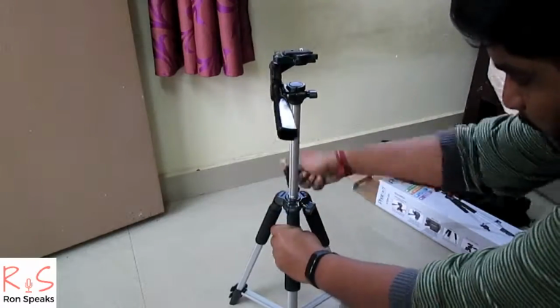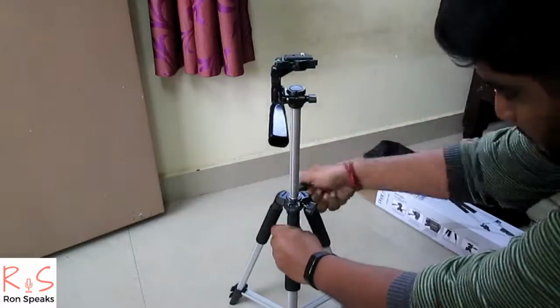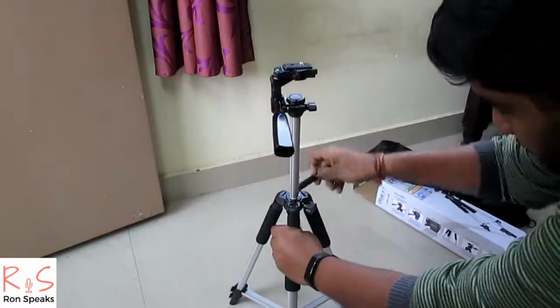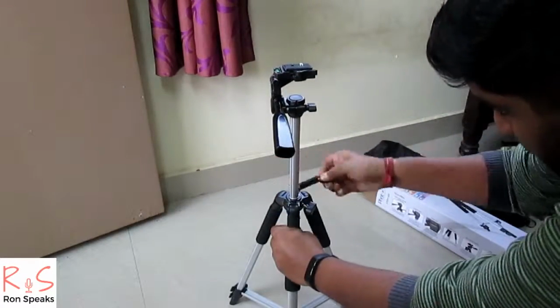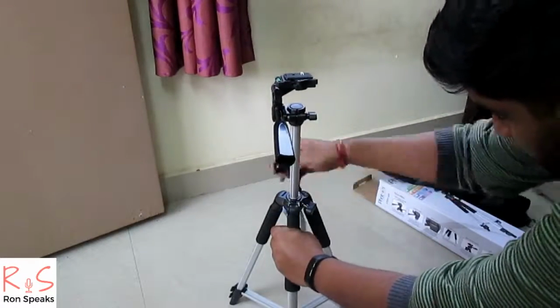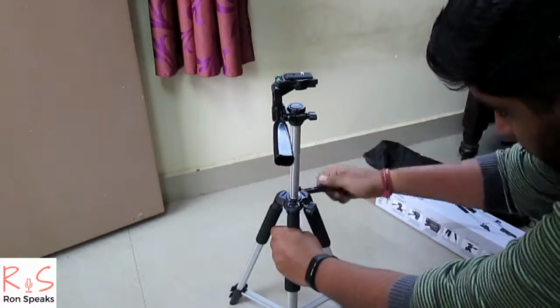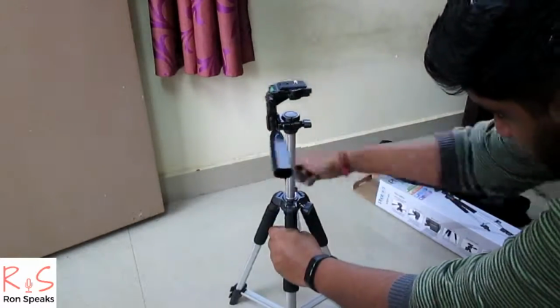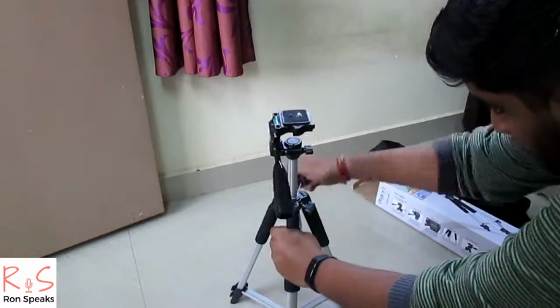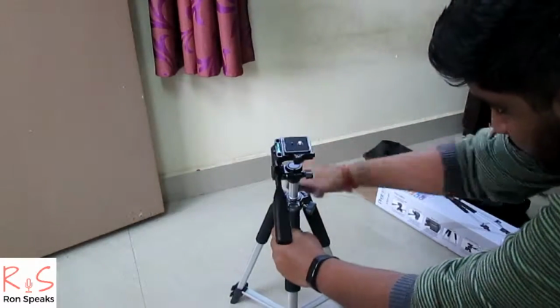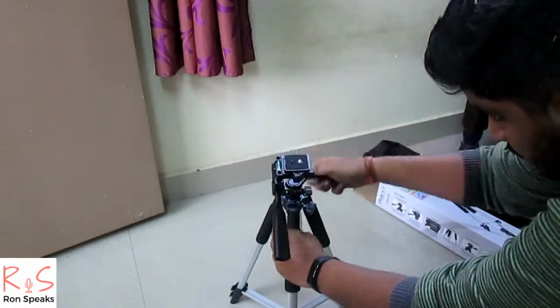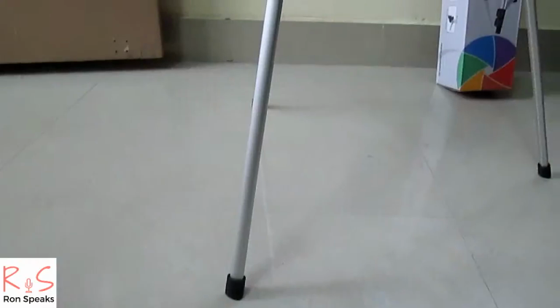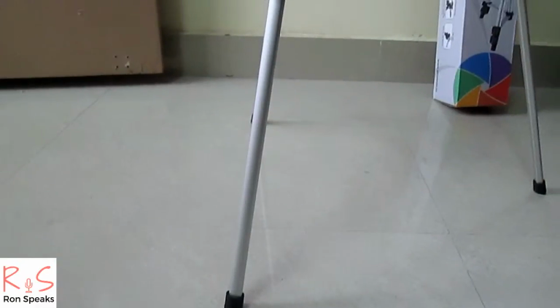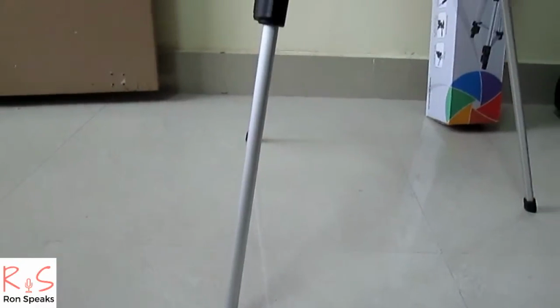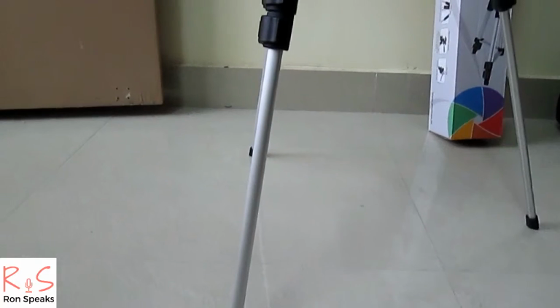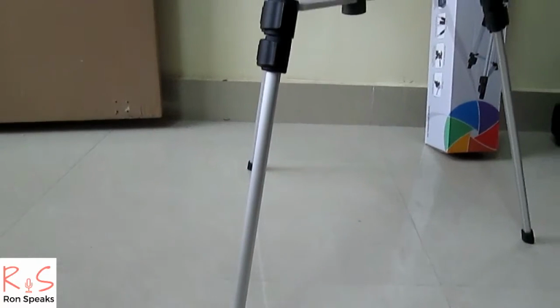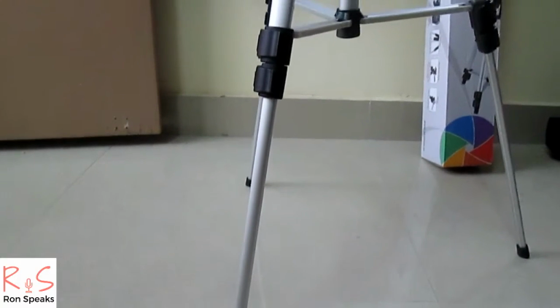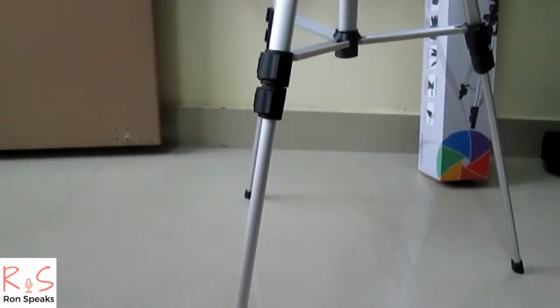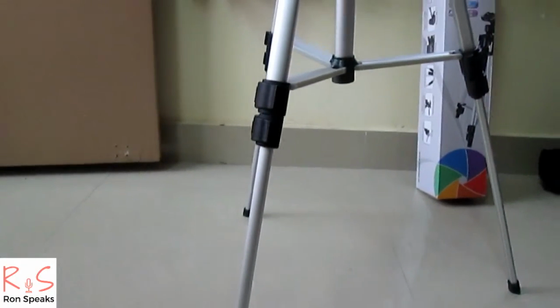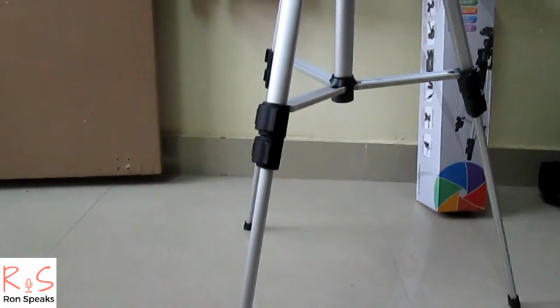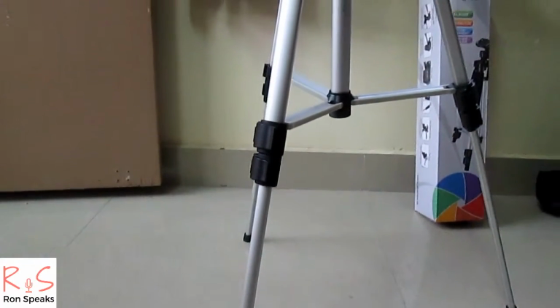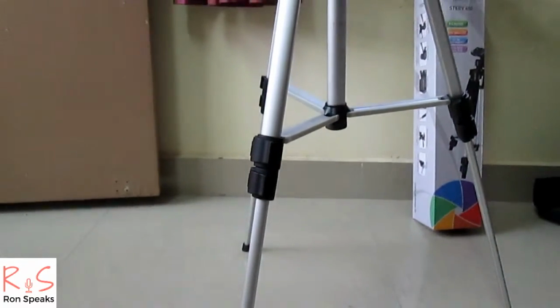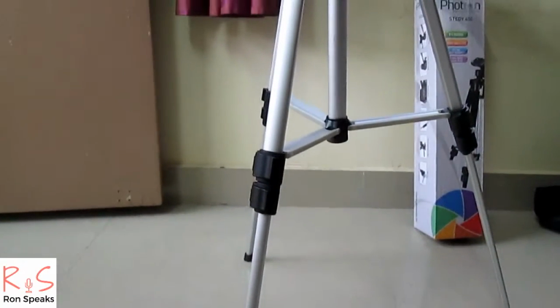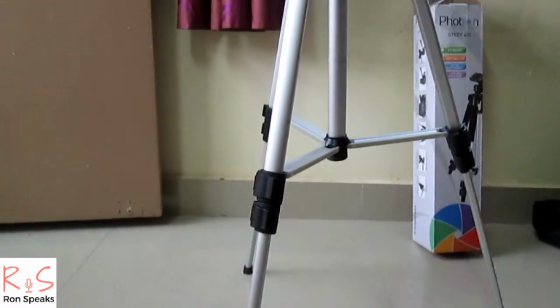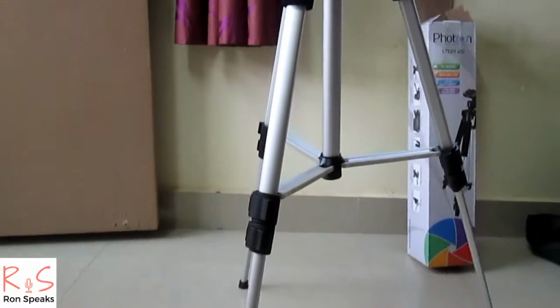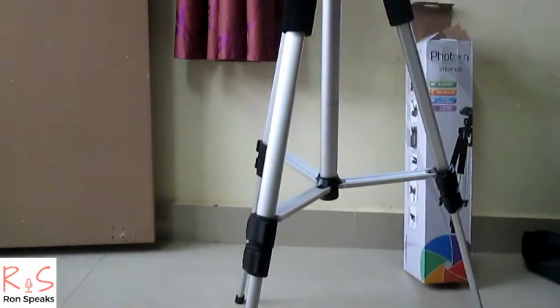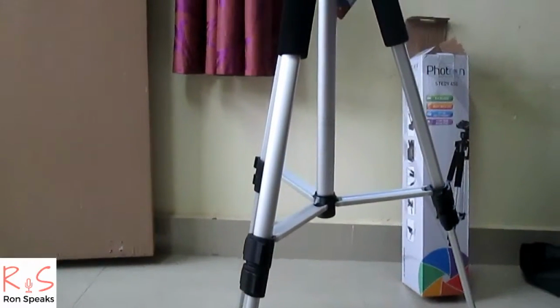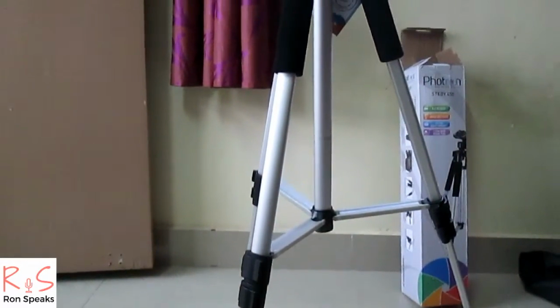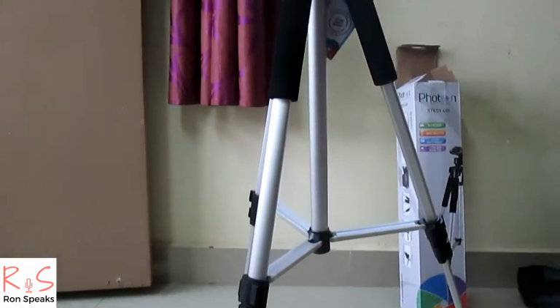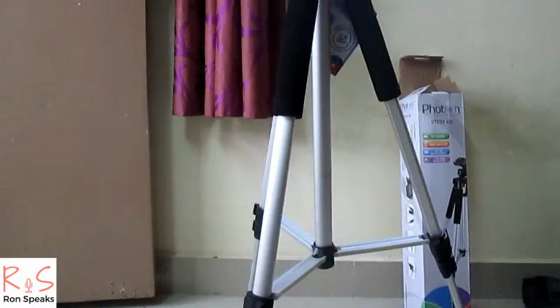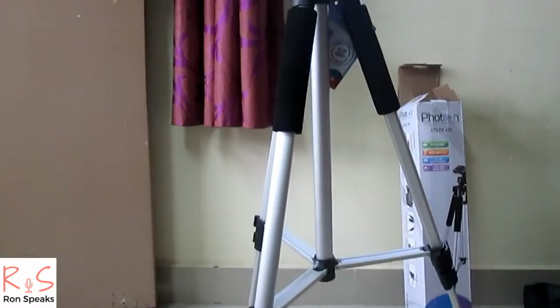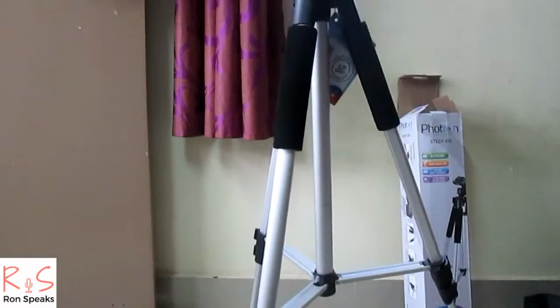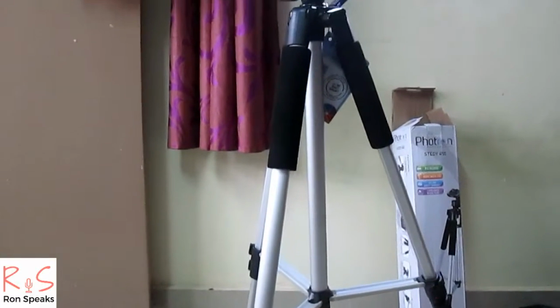By rotating the lever provided, you can increase the height of the pan head. The material used for the Fortran Steady 450 tripod is a sort of good plastic, and I think it's durable.